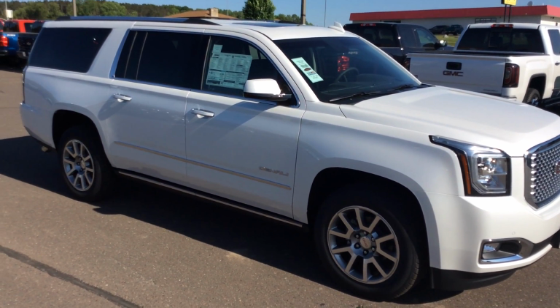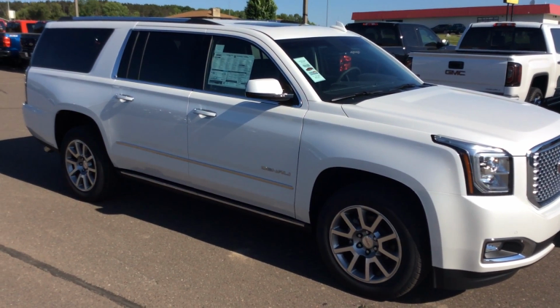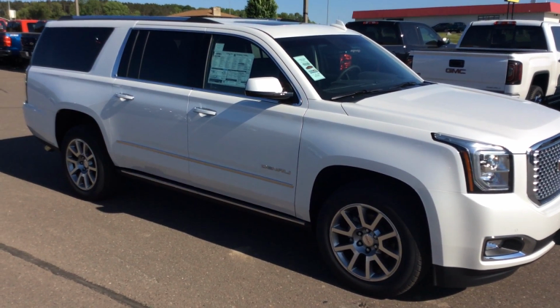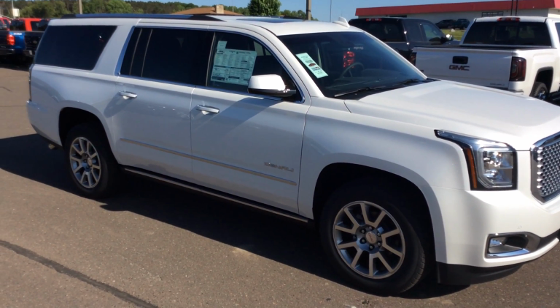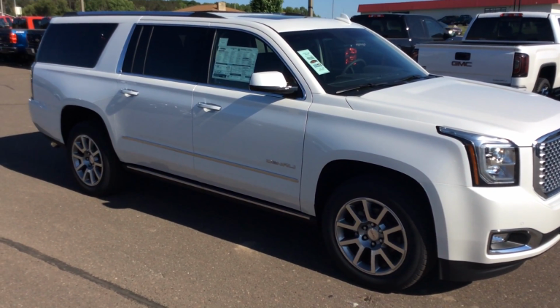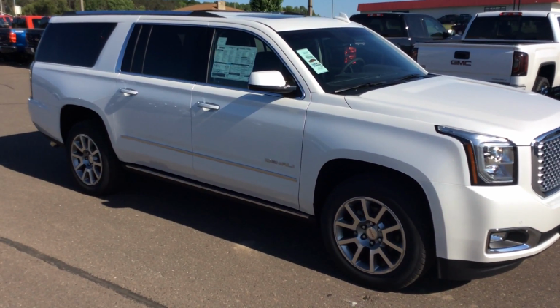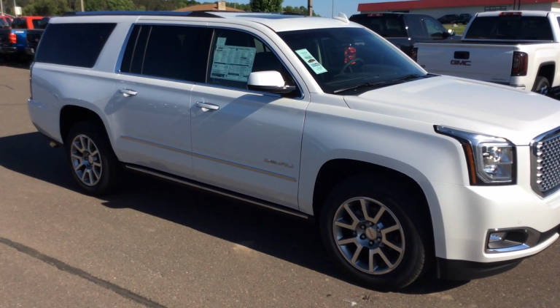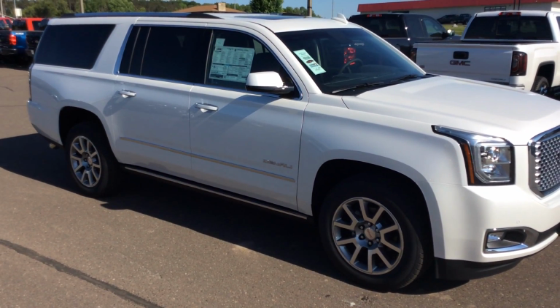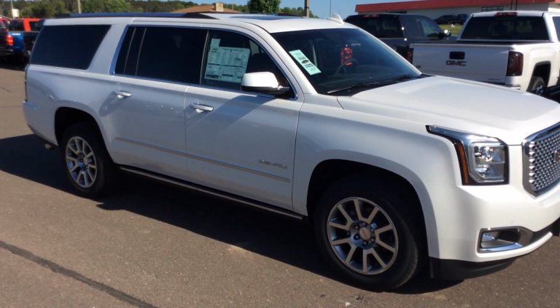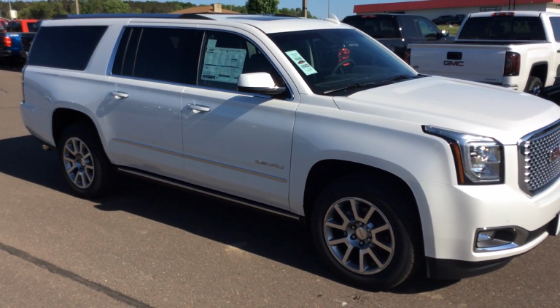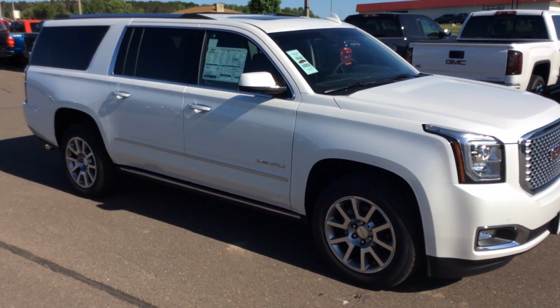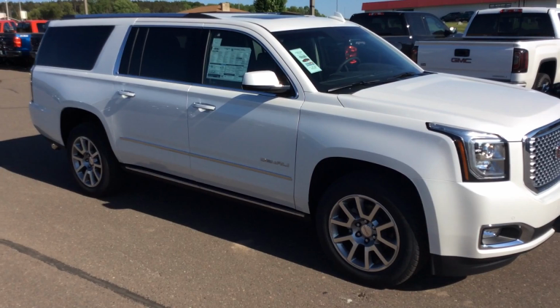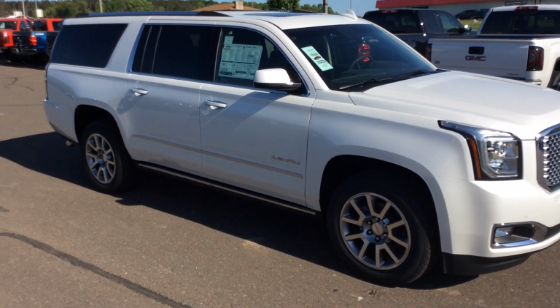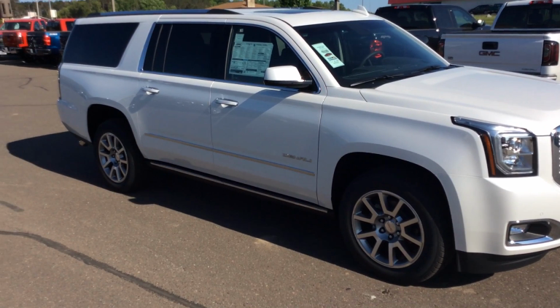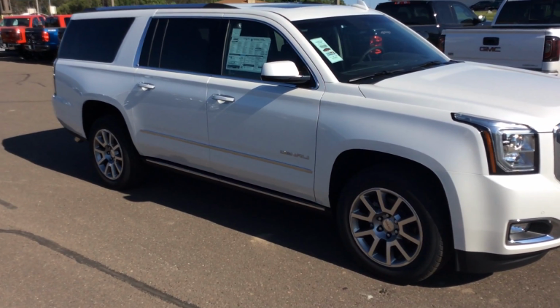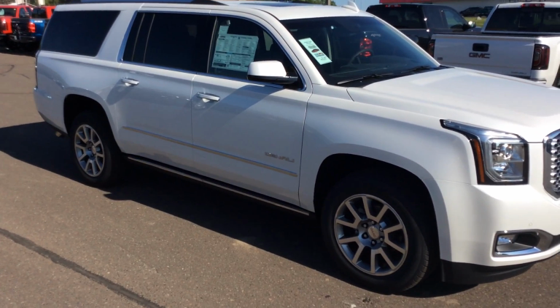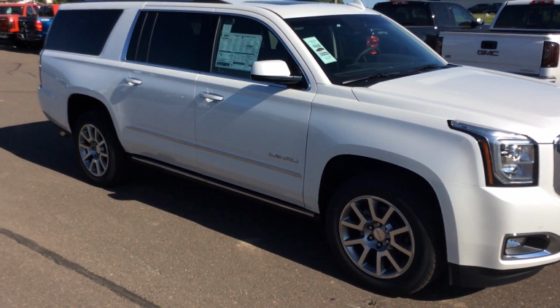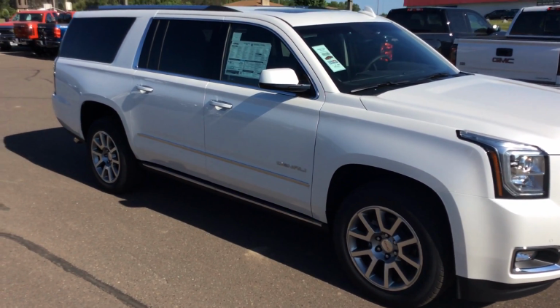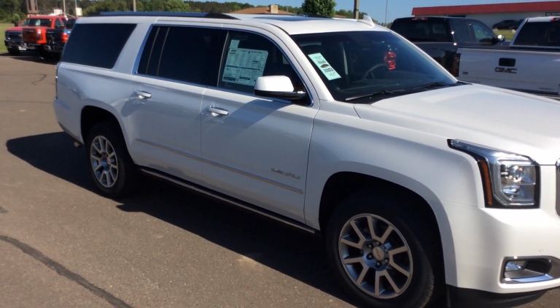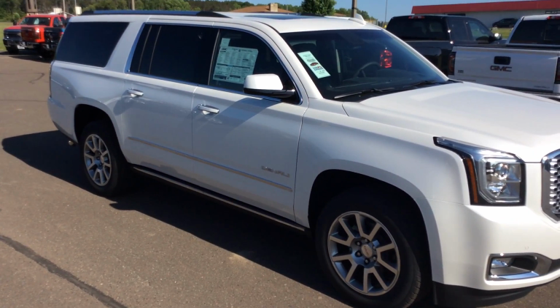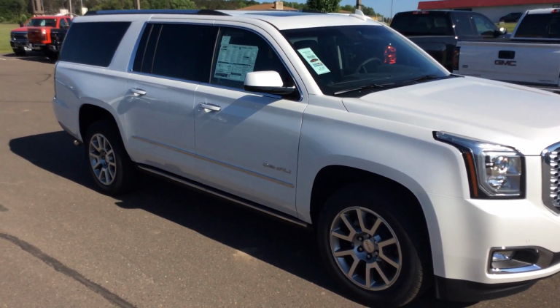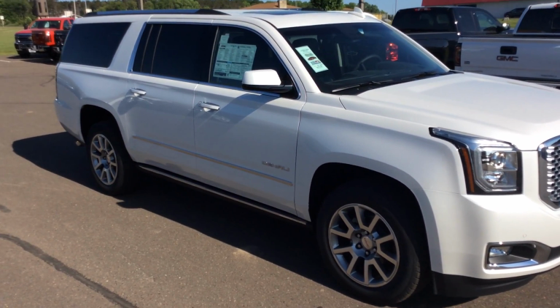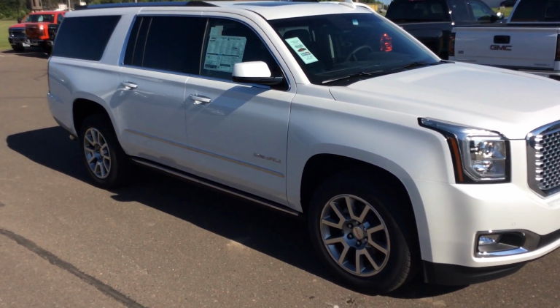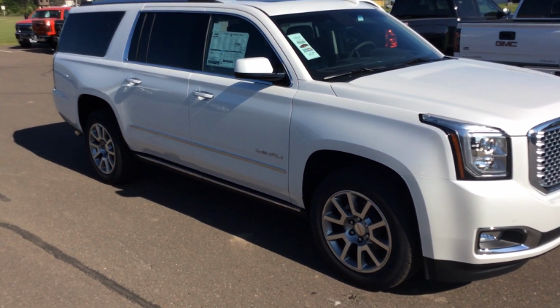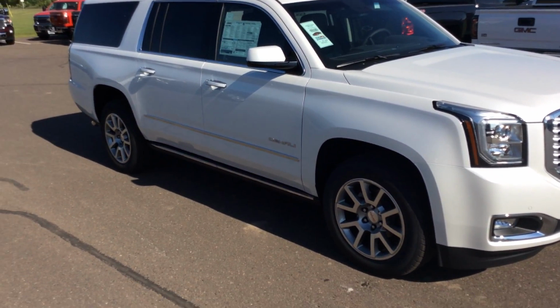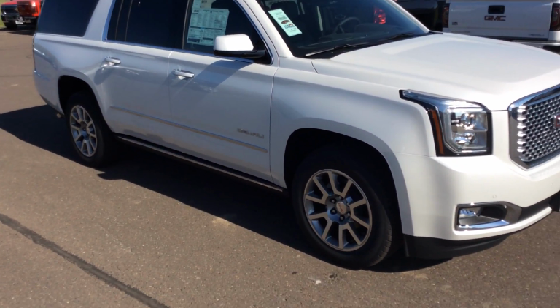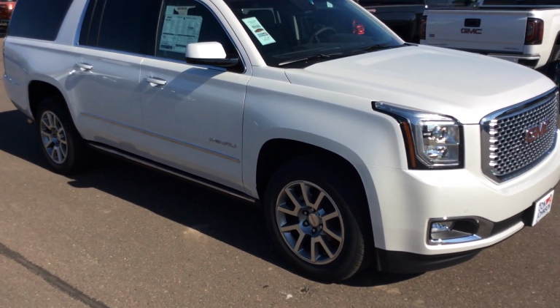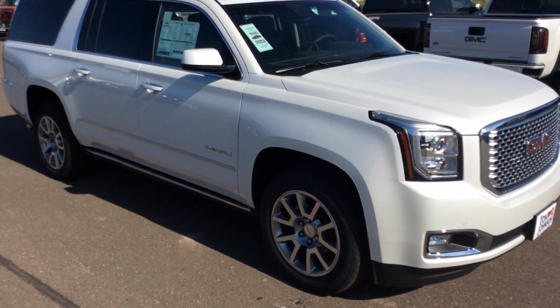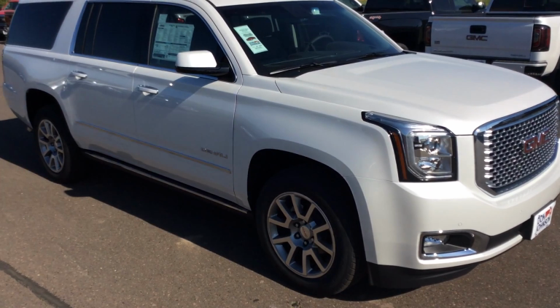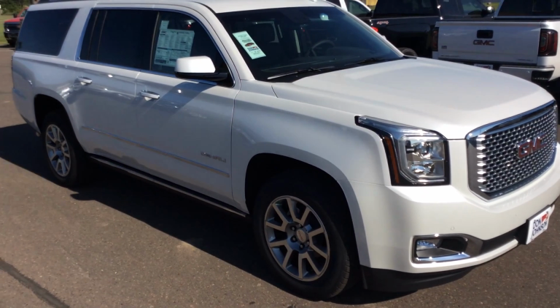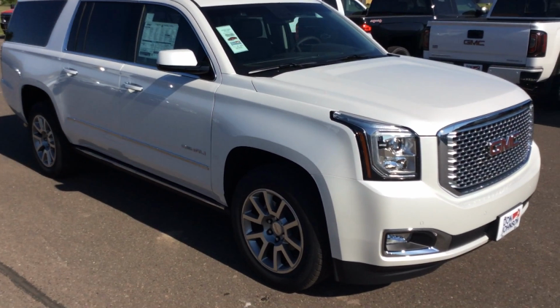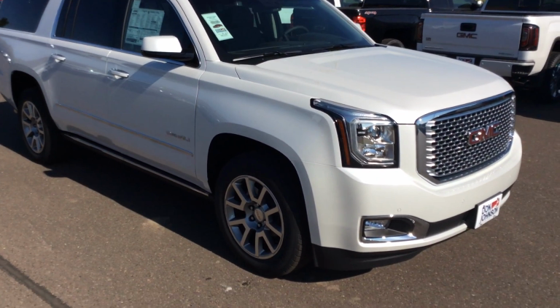Hi folks, Darren Lucas here at Don Johnson Motors. Today I'm going to show you a brand new 2017 Yukon XL Denali. It is white frost tricoat in color.